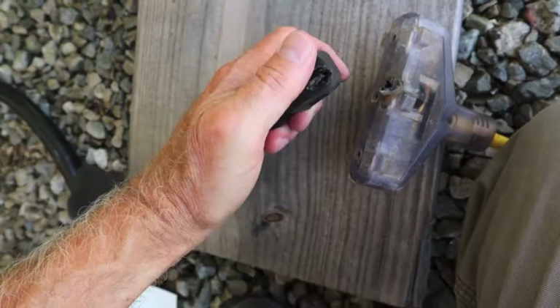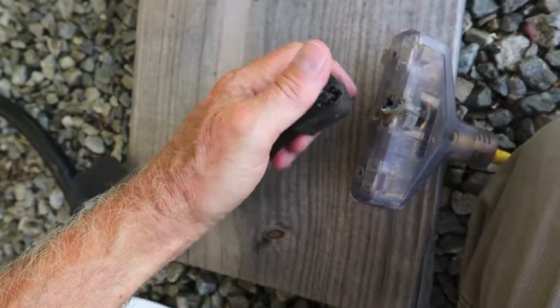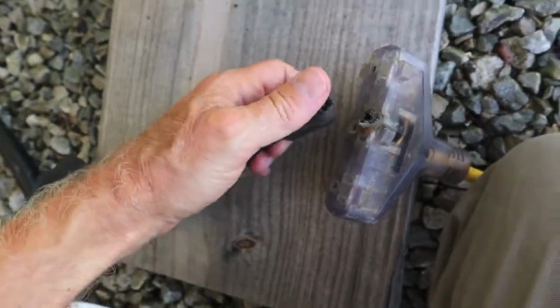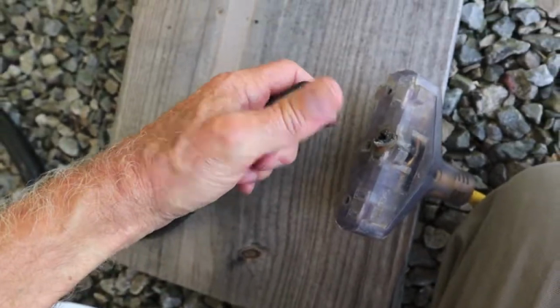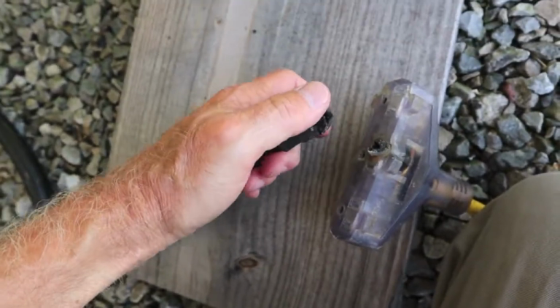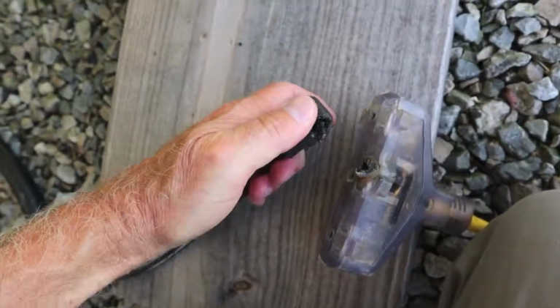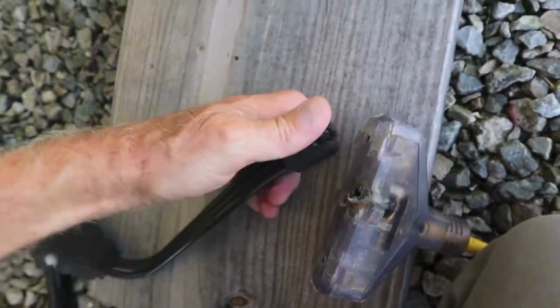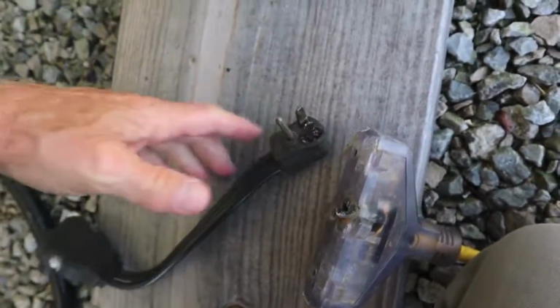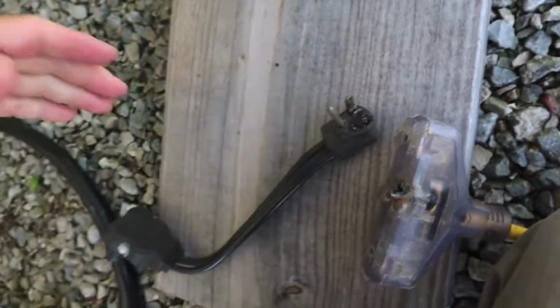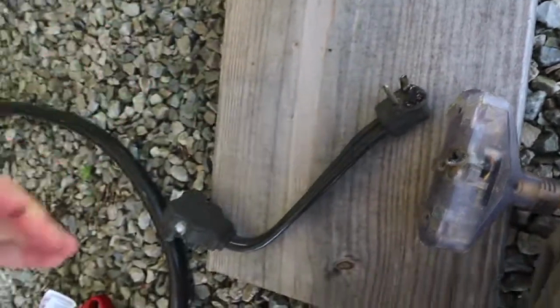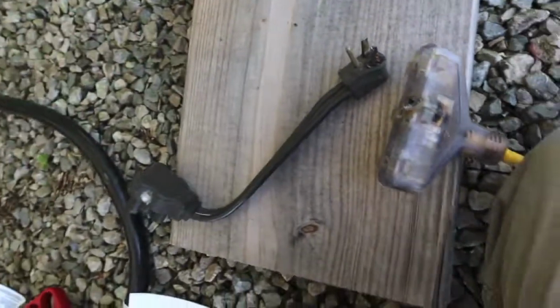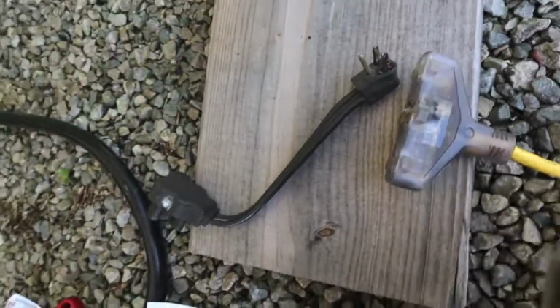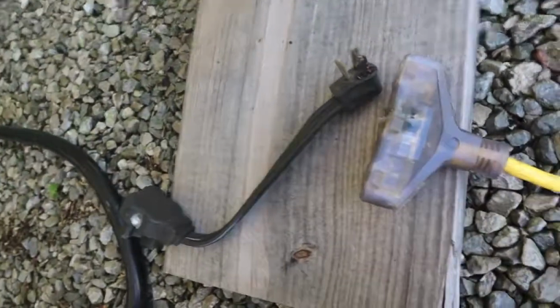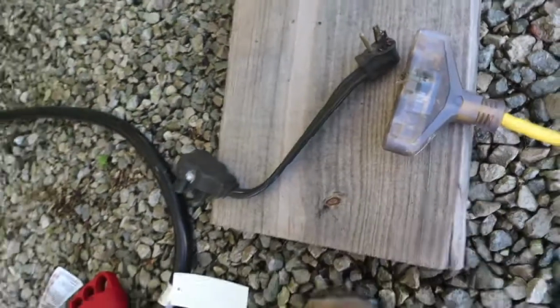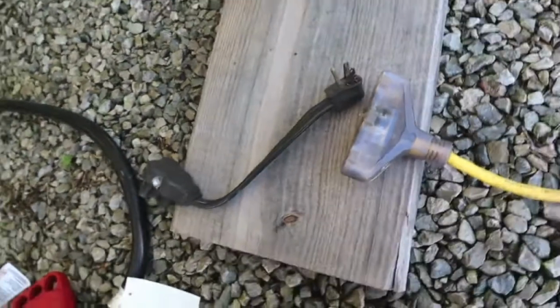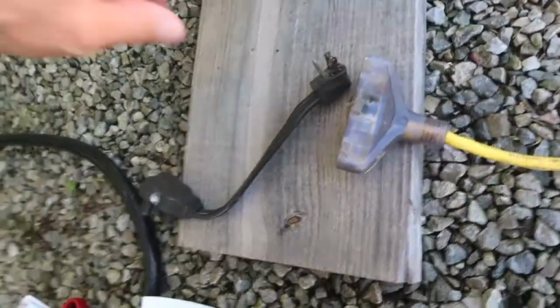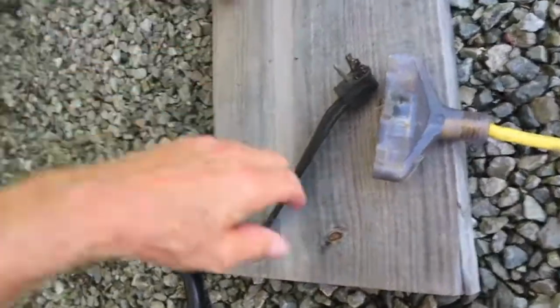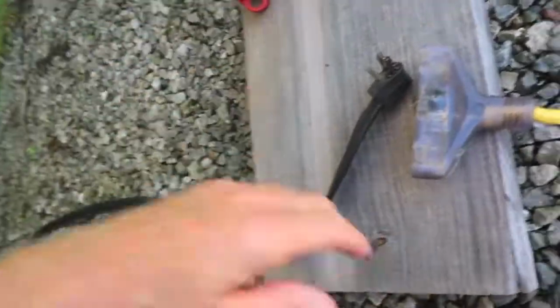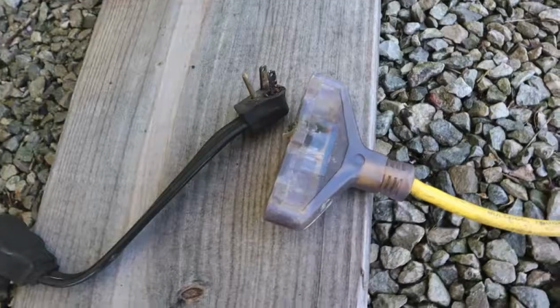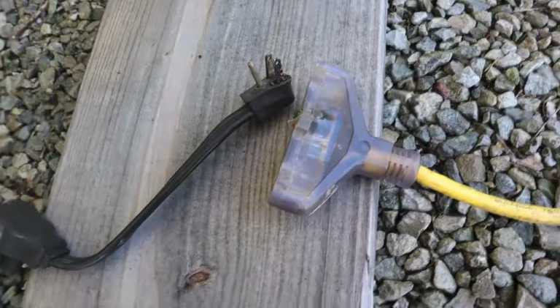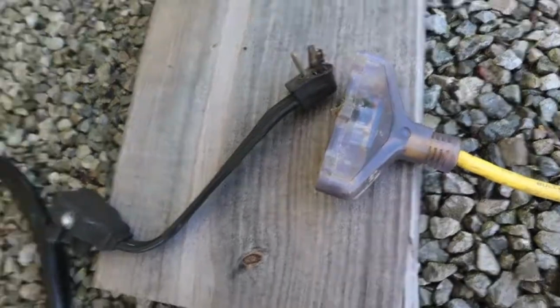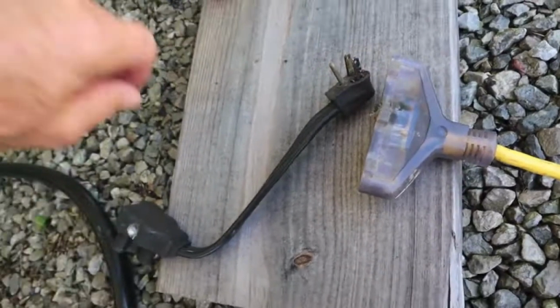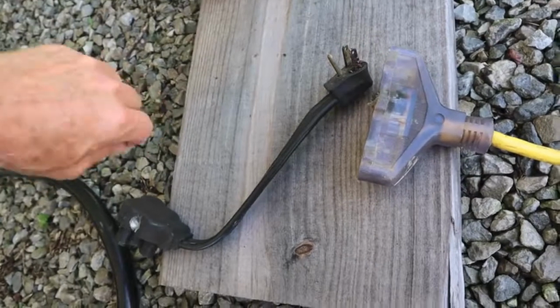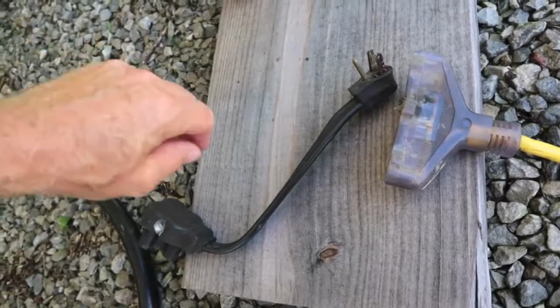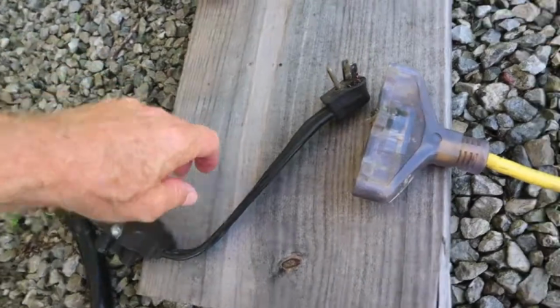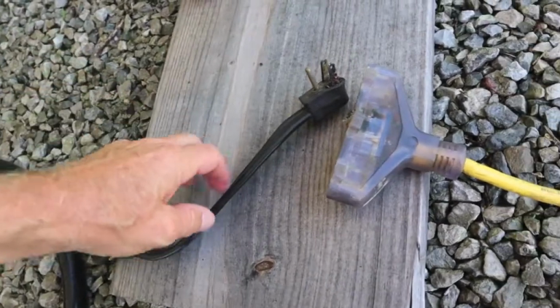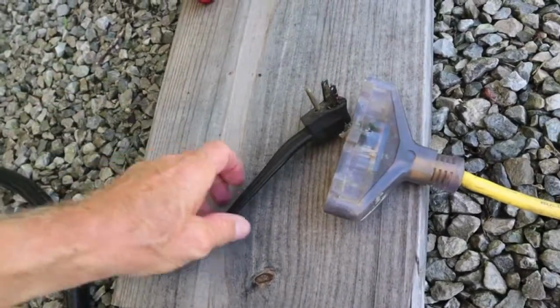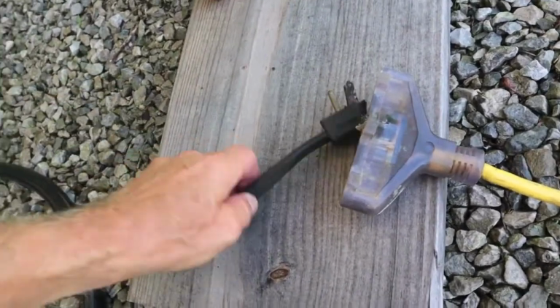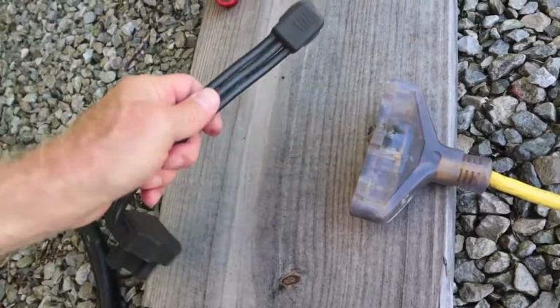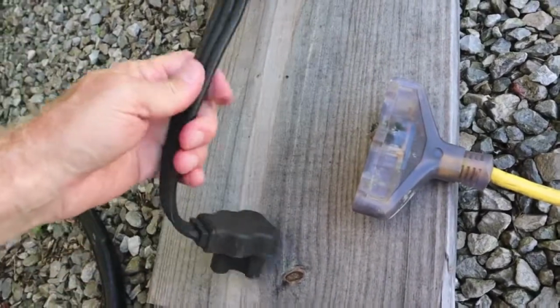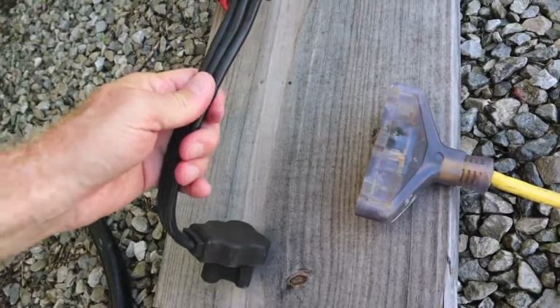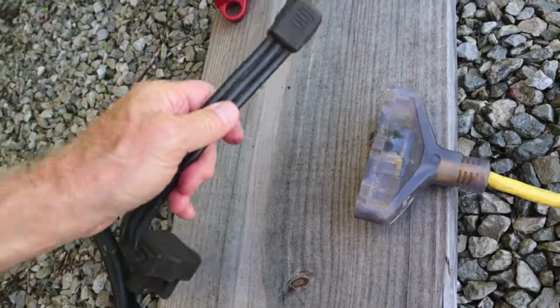So if you are going to run your AC on 110 volt with a 15 amp cord, you need to really pay a lot of attention — feel it, see what's going on.